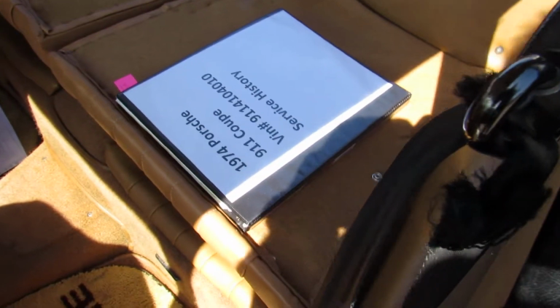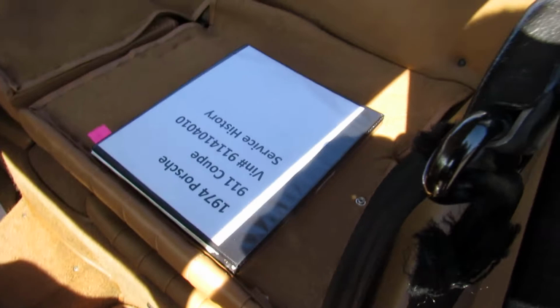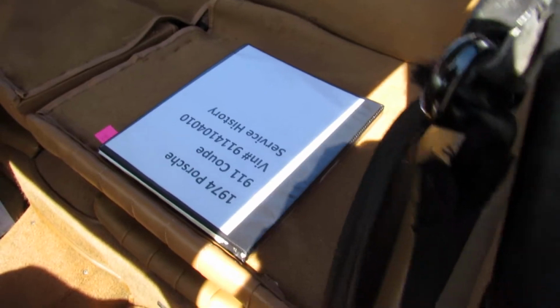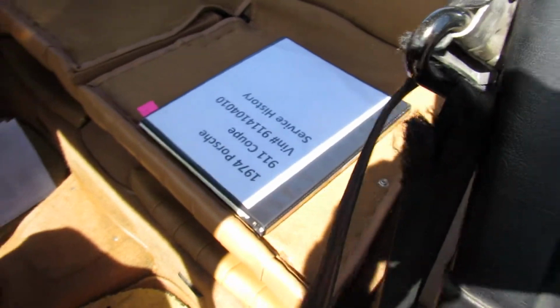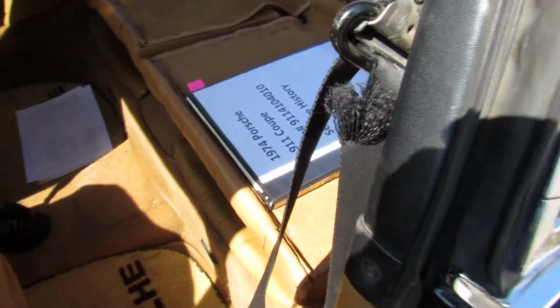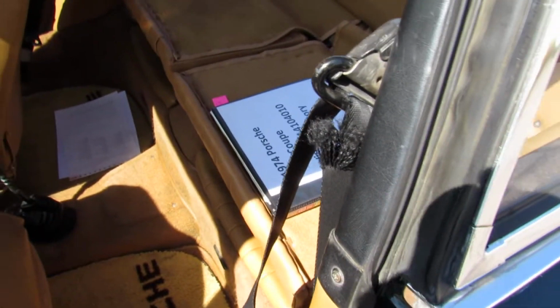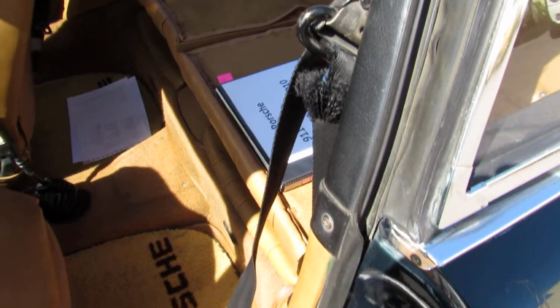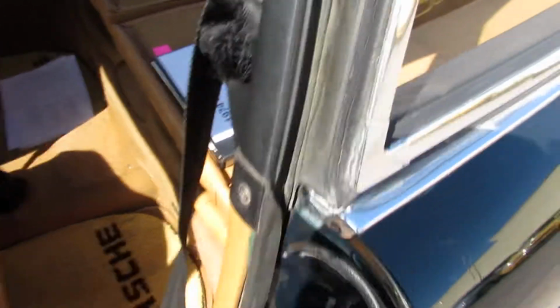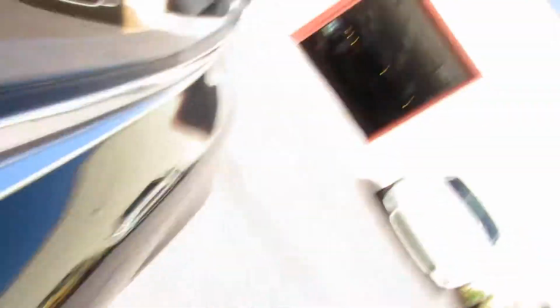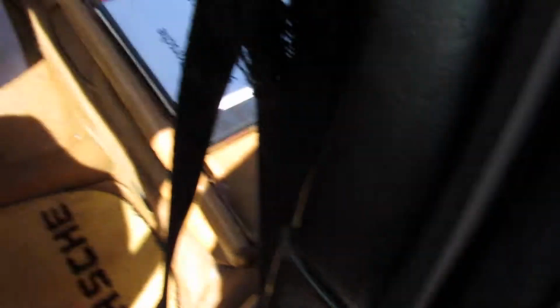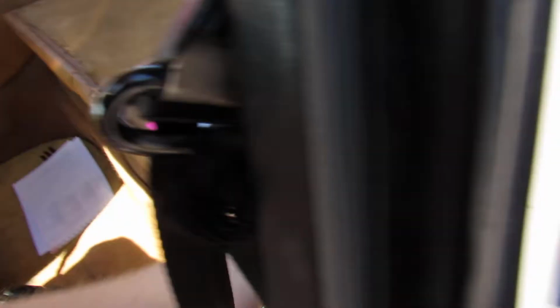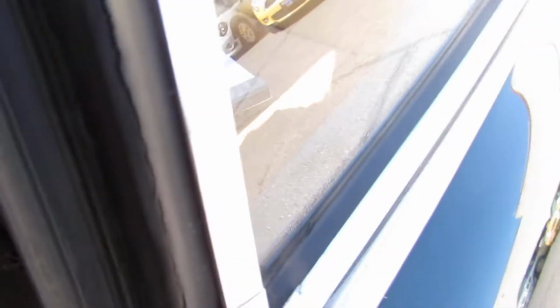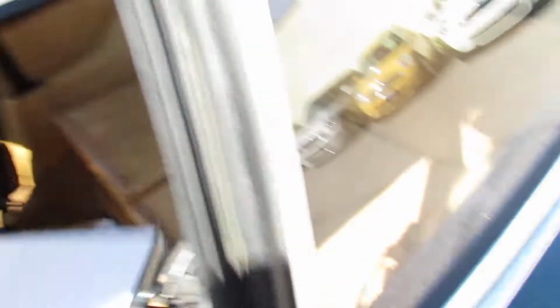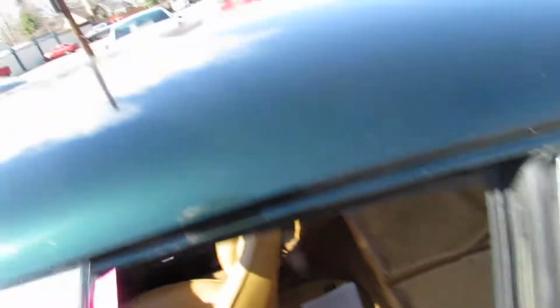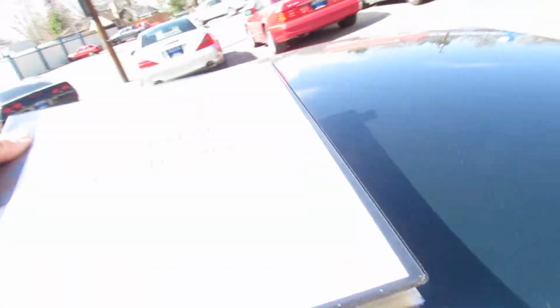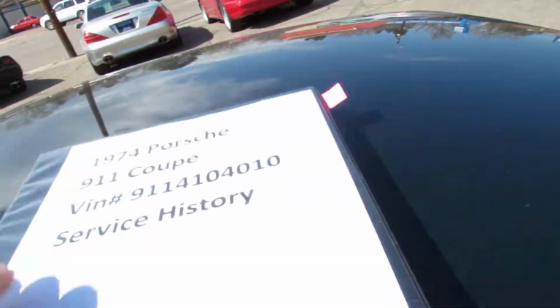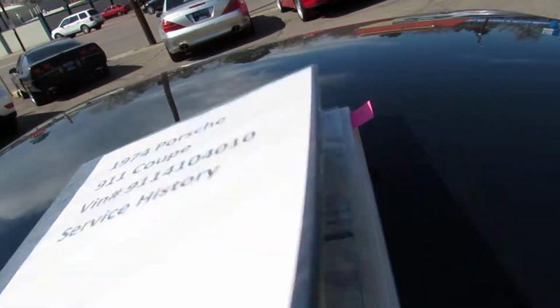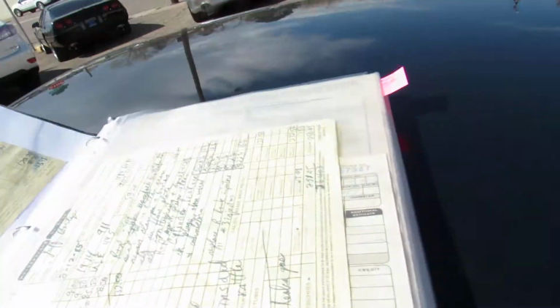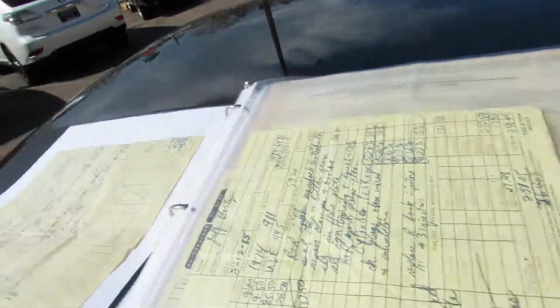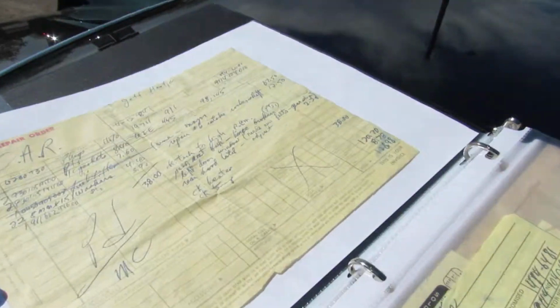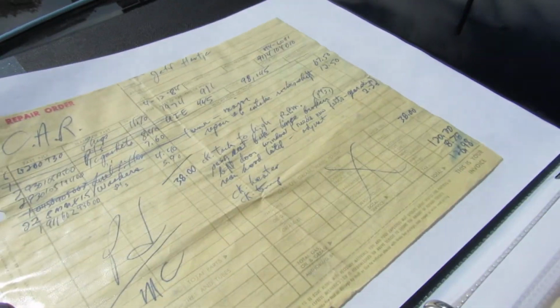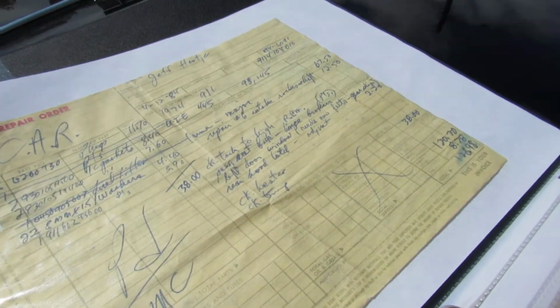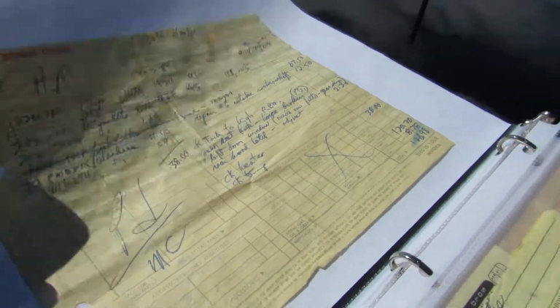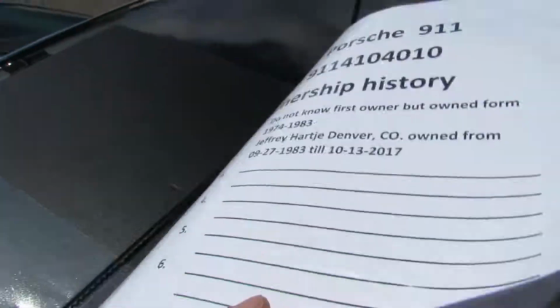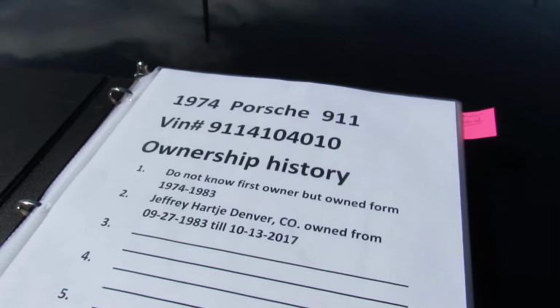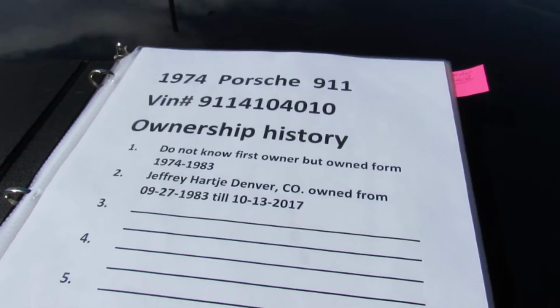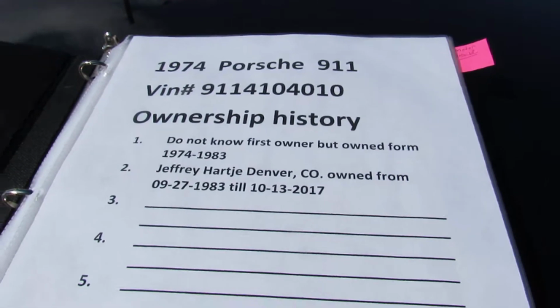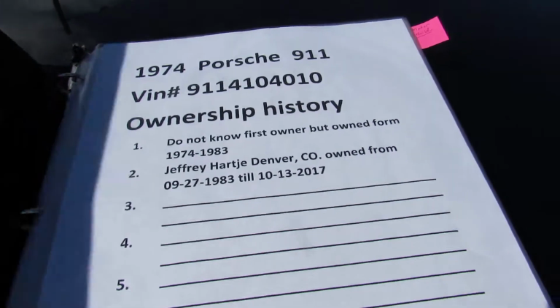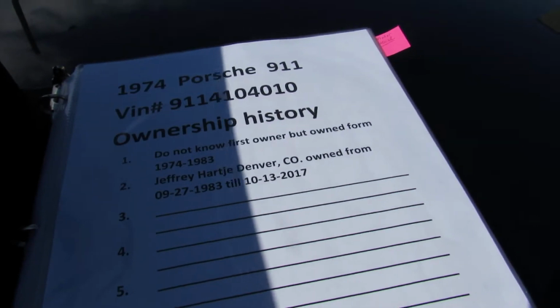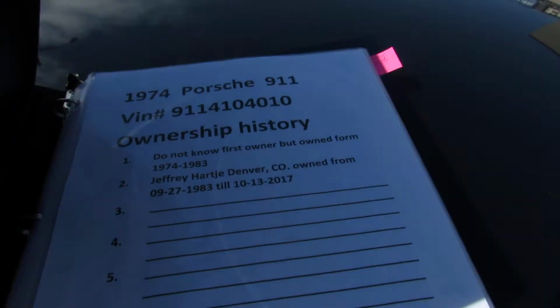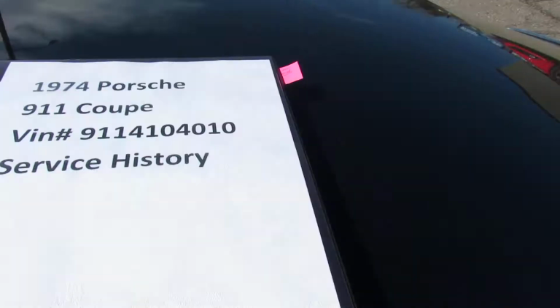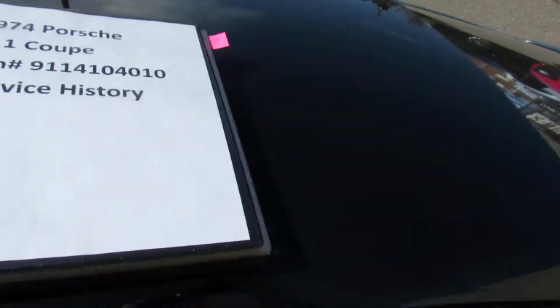This book here that I made contains the service history going back to 1984. The car has had two owners, both in Colorado.